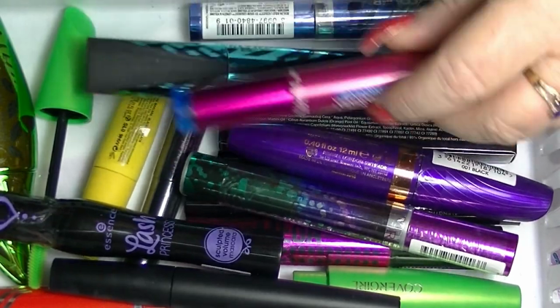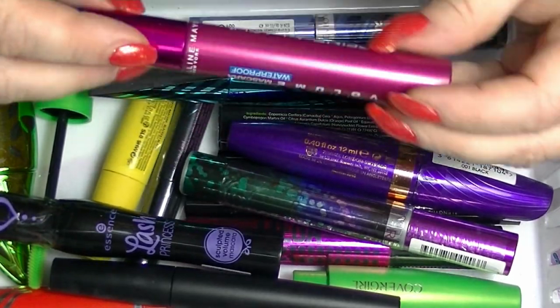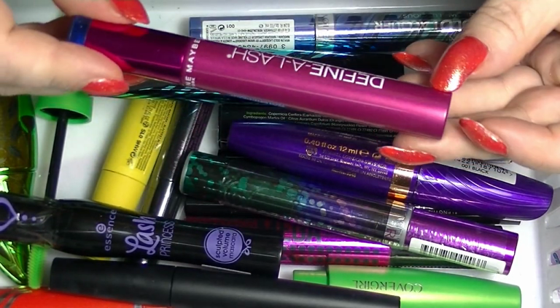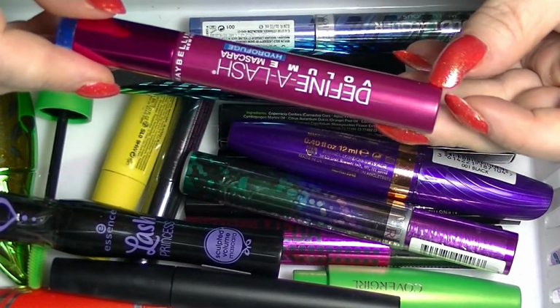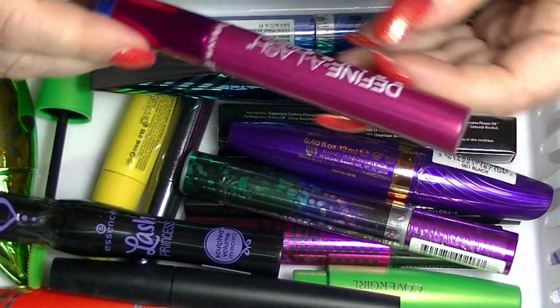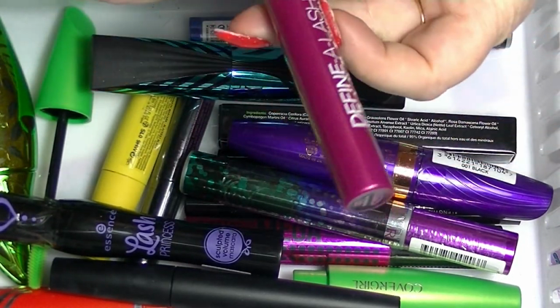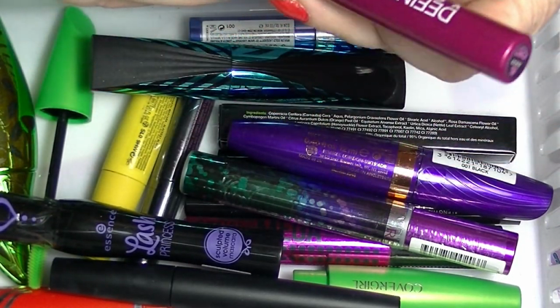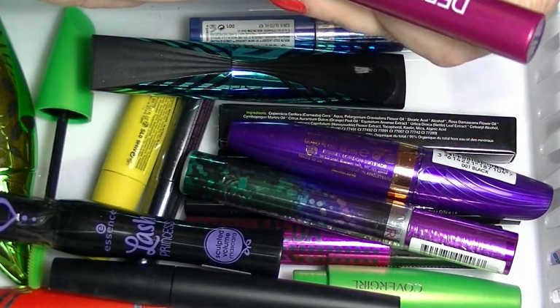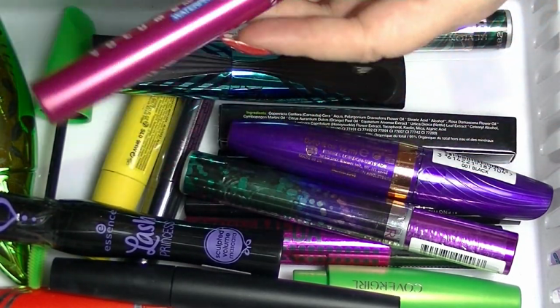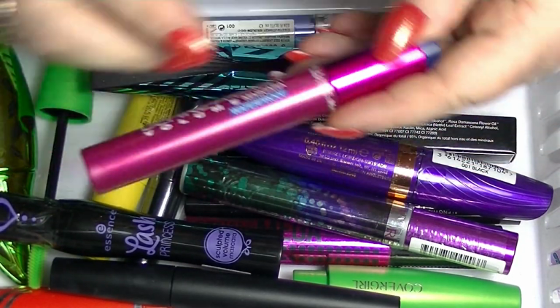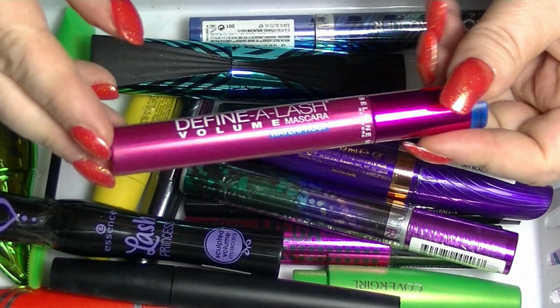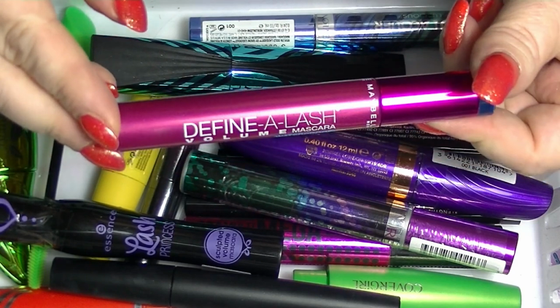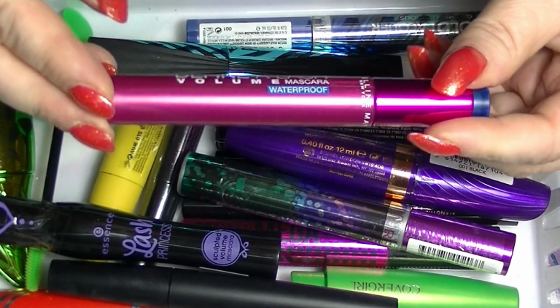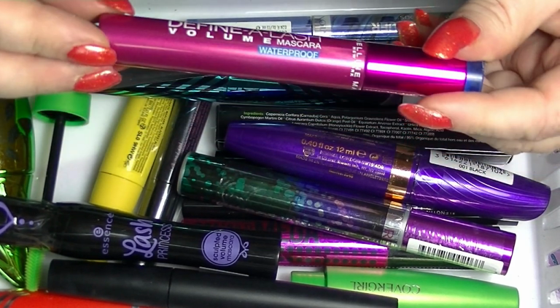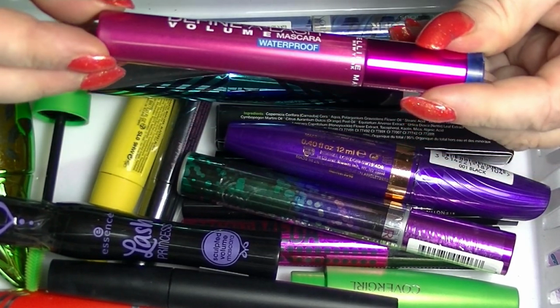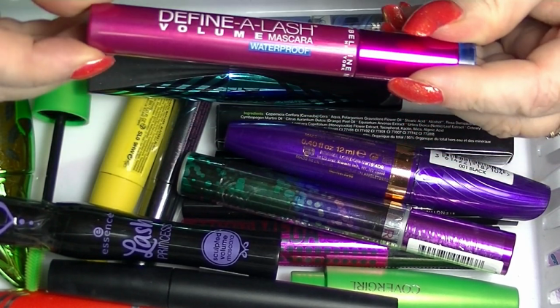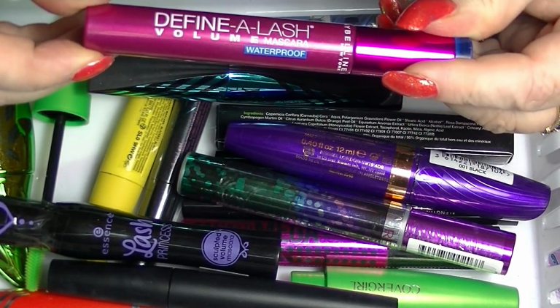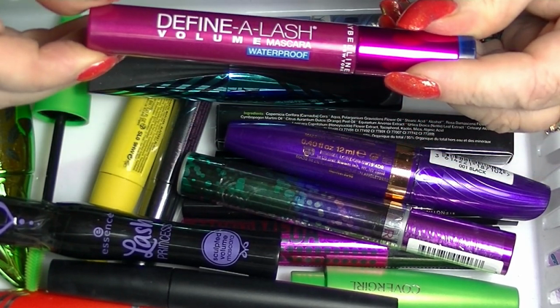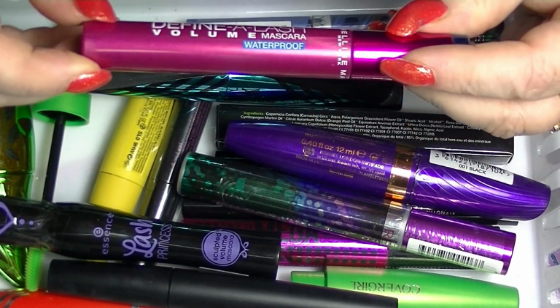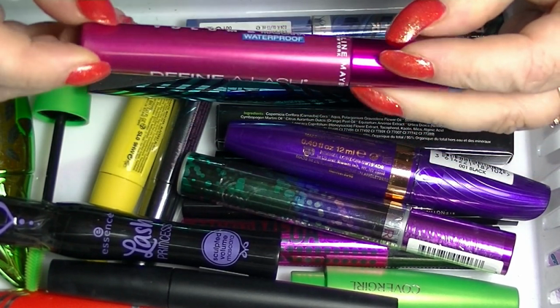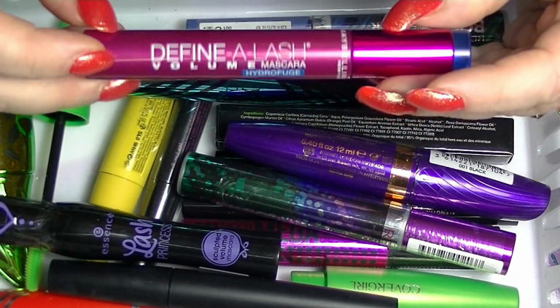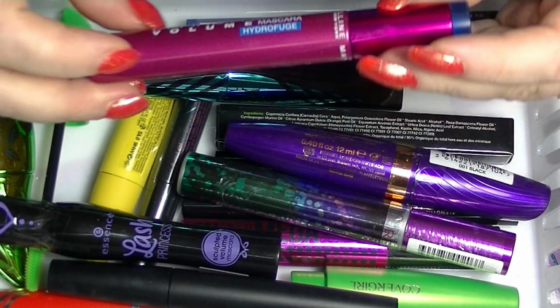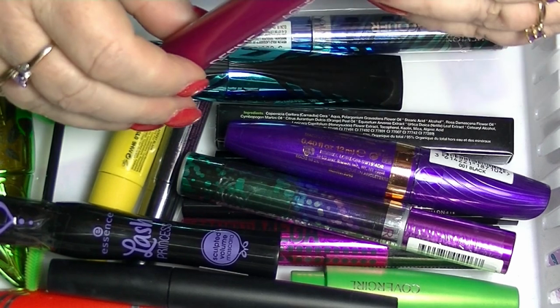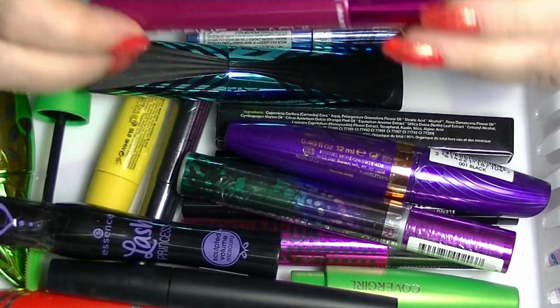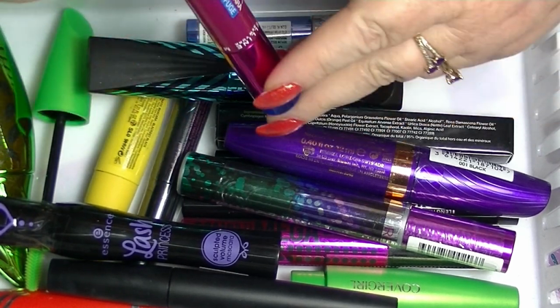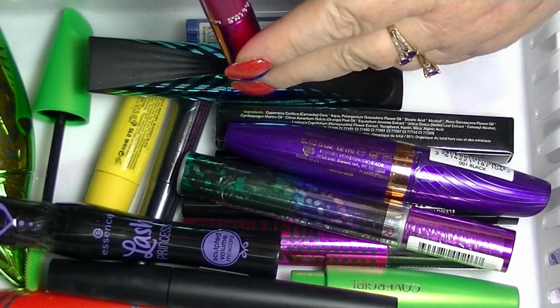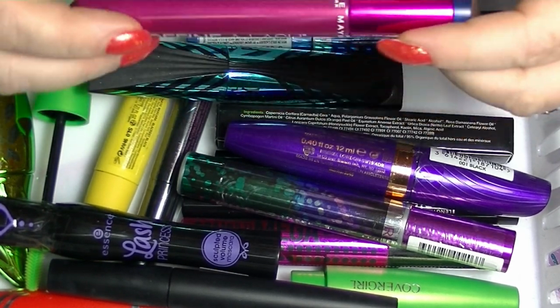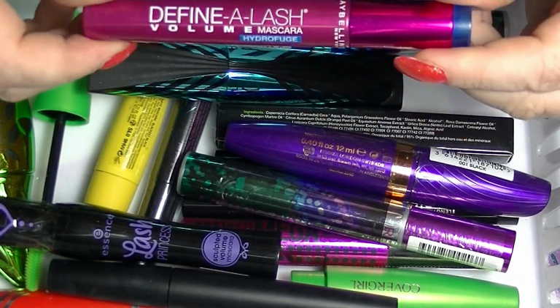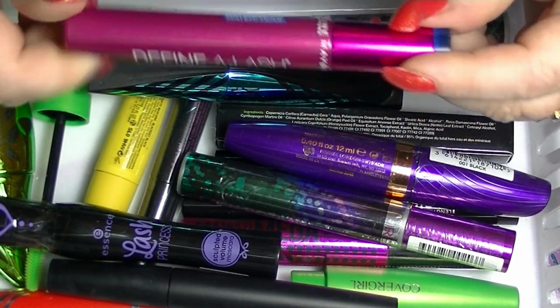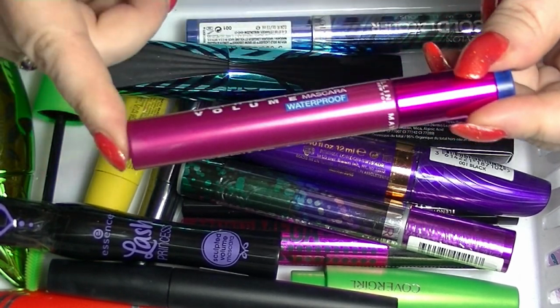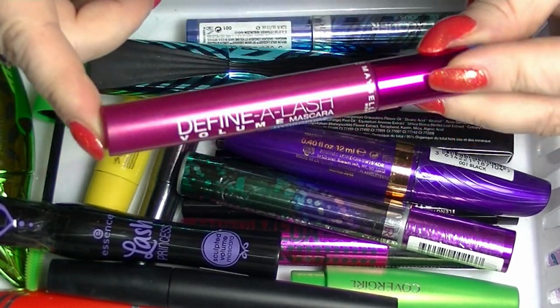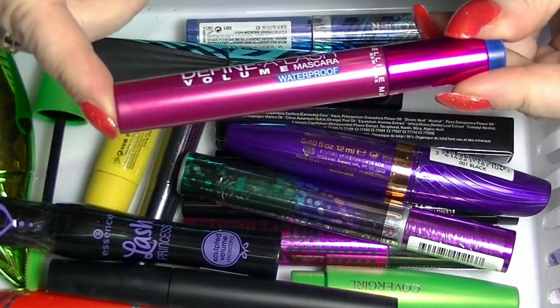We have a... what brand is this? Maybelline. This is really old. This is the Definer Lash Volume Mascara. I probably got this off of a sale. This is in Very Black. I'm pretty sure I haven't opened this one.